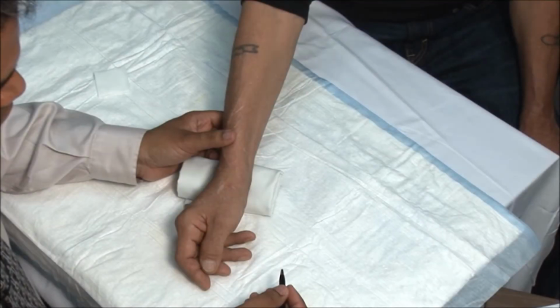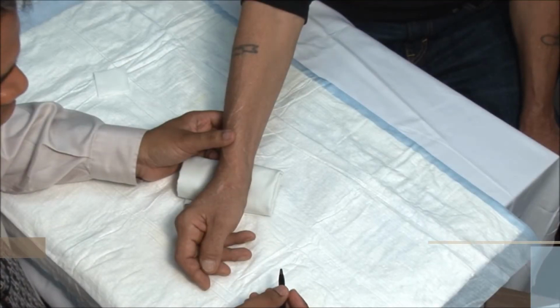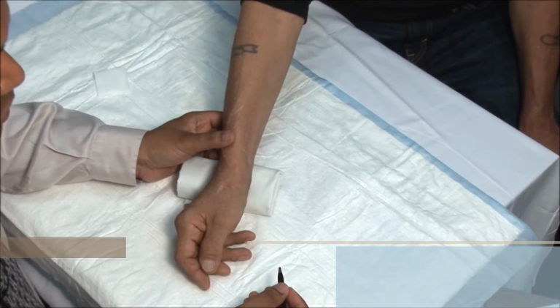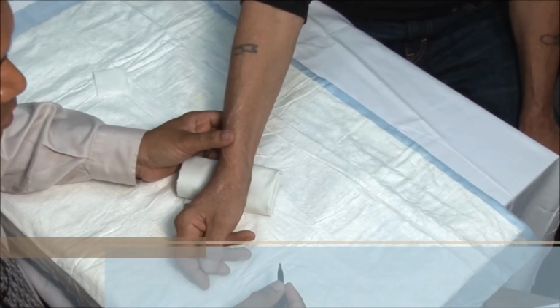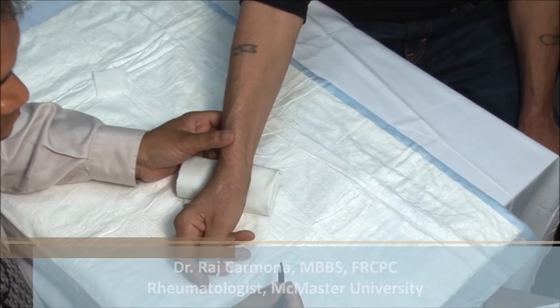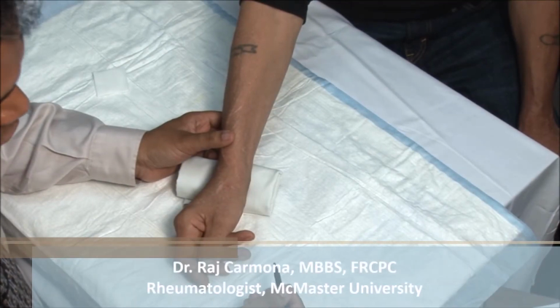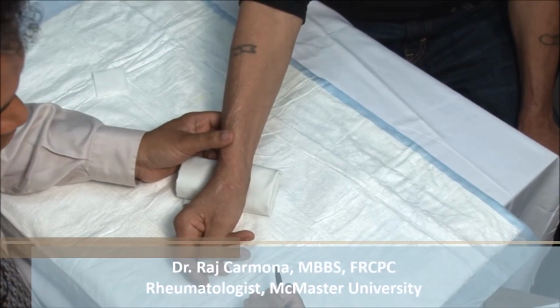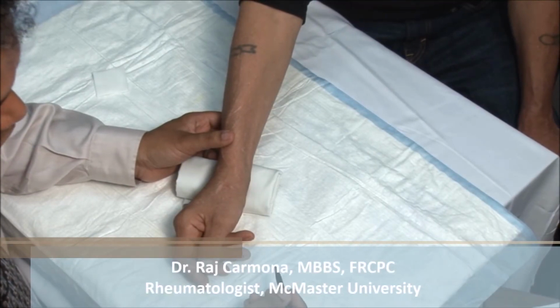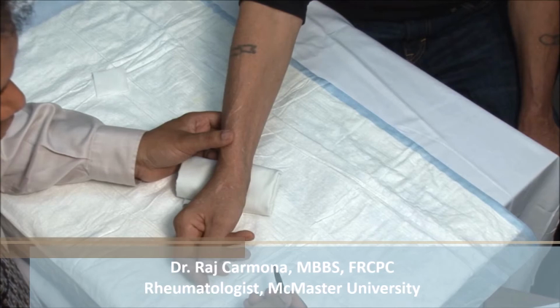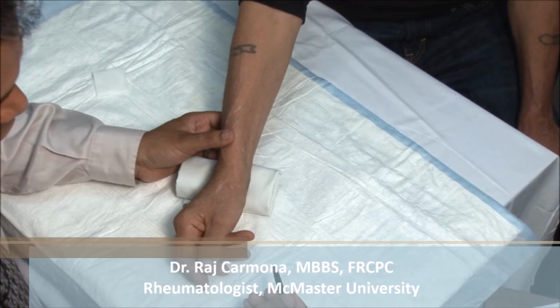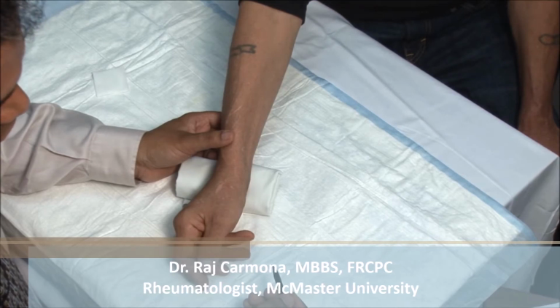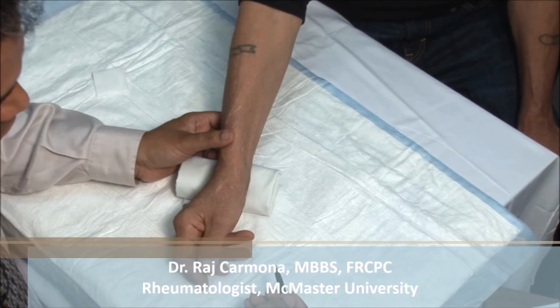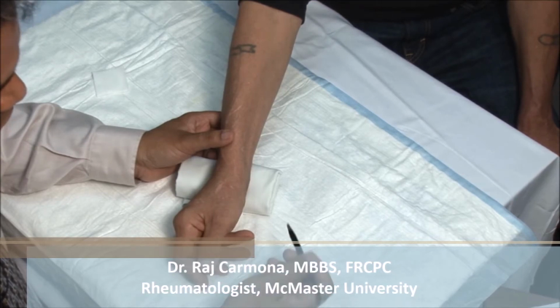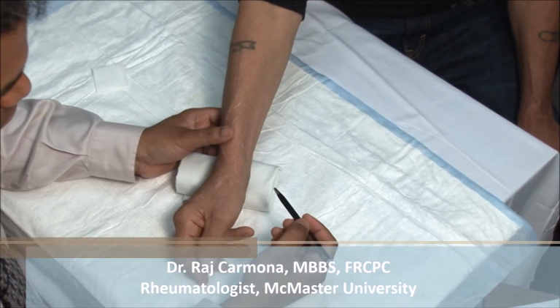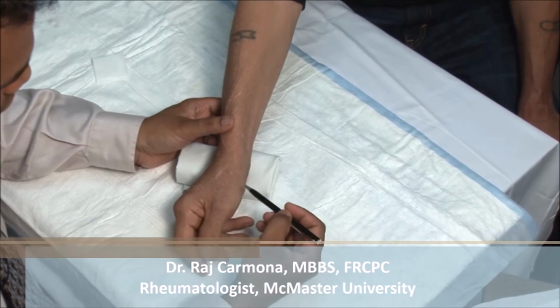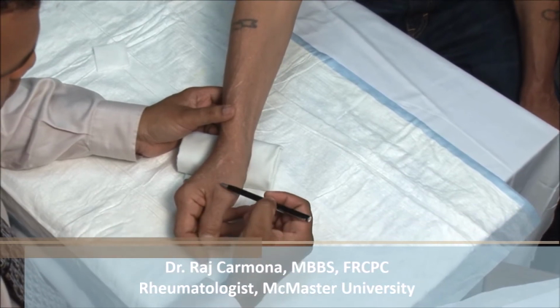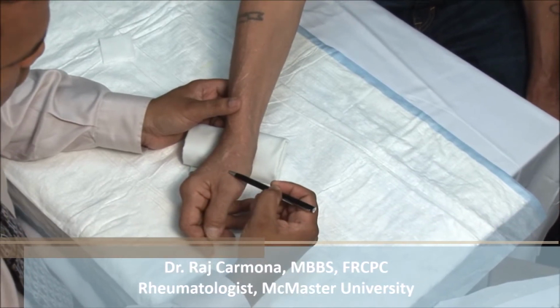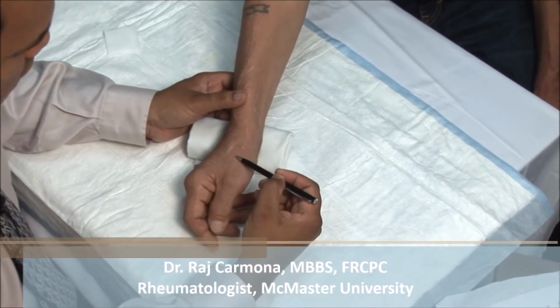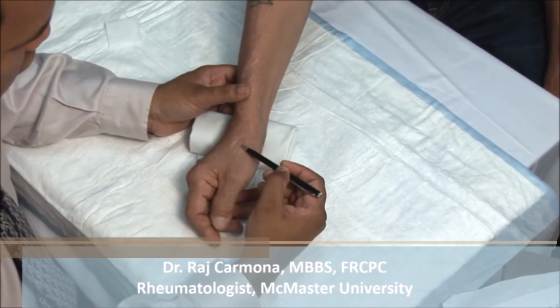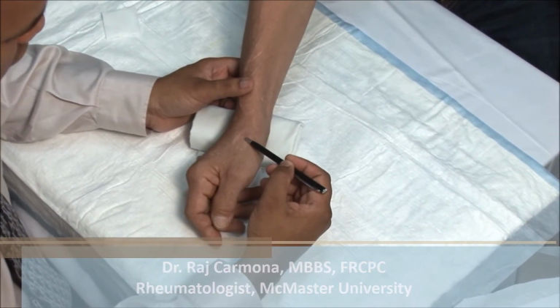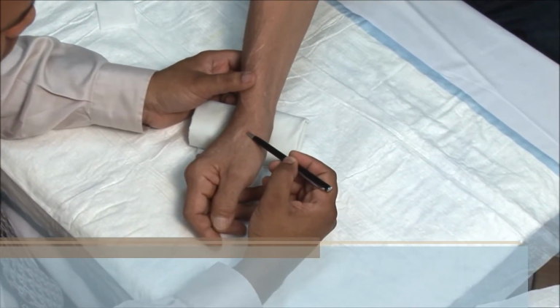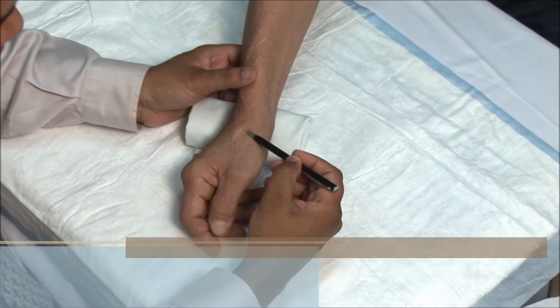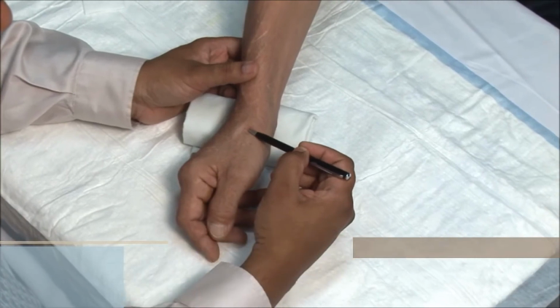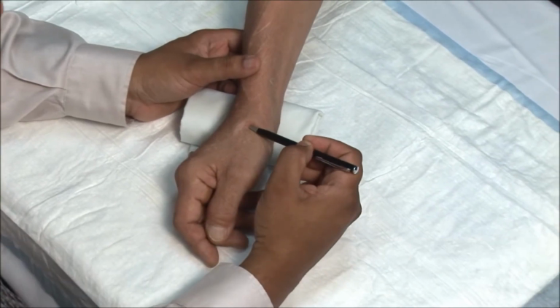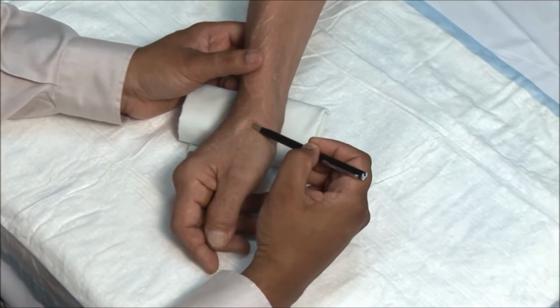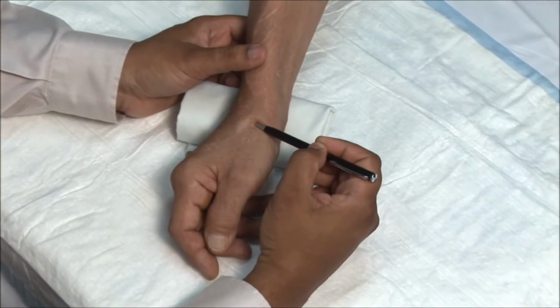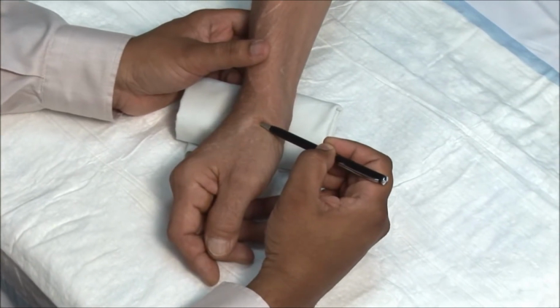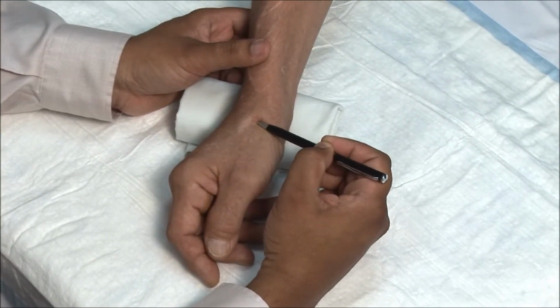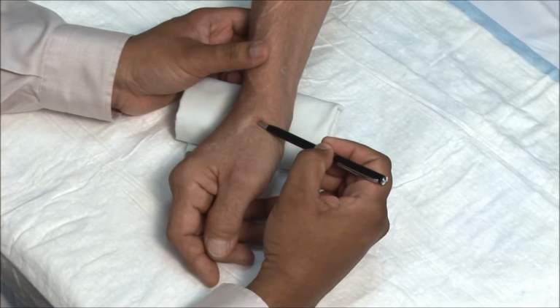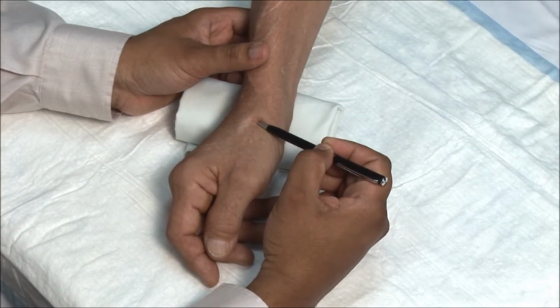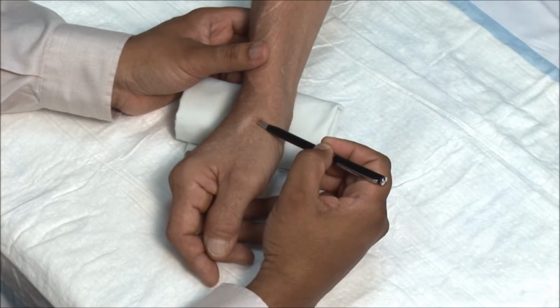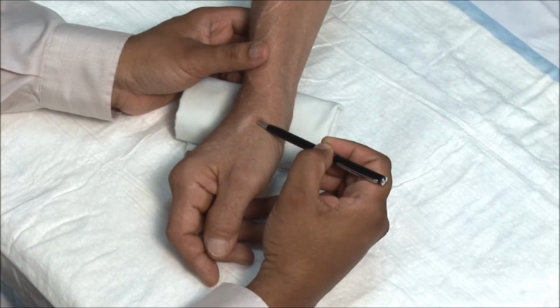The first CMC joint is frequently affected by osteoarthritis. The joint is located between the proximal tip of the first metacarpal and the trapezium, just at the distal border of the anatomic snuff box.